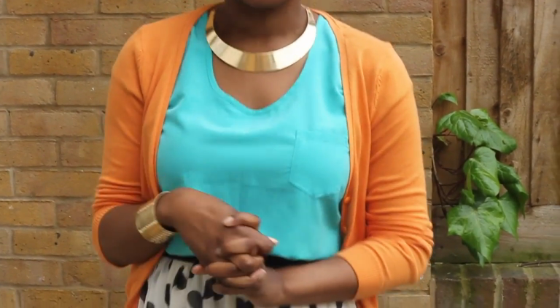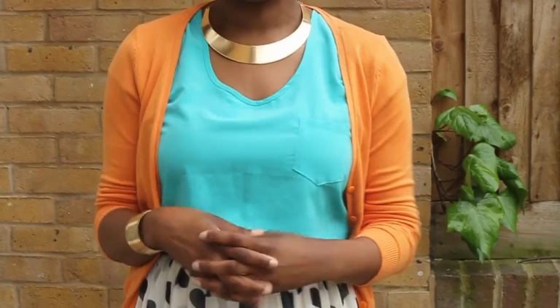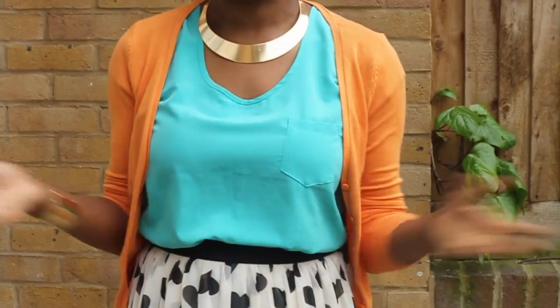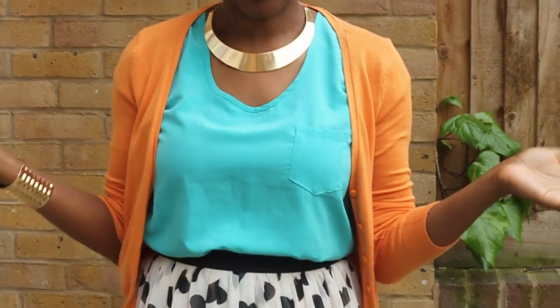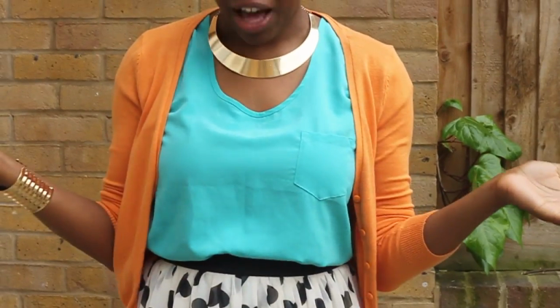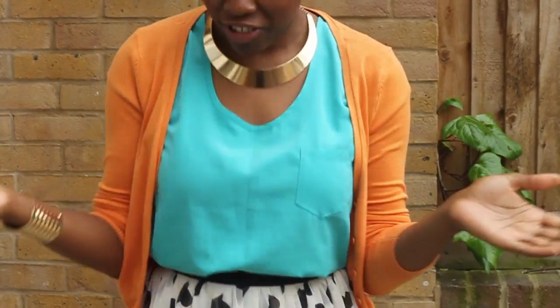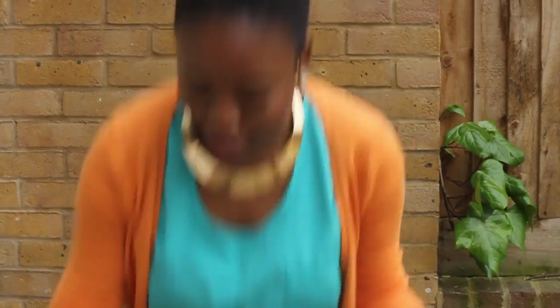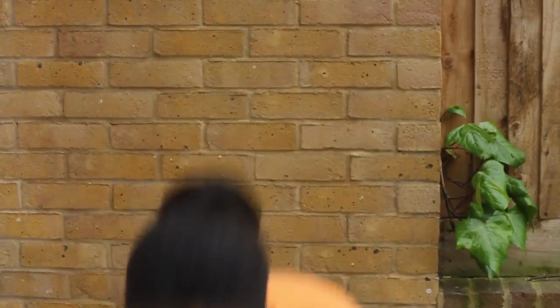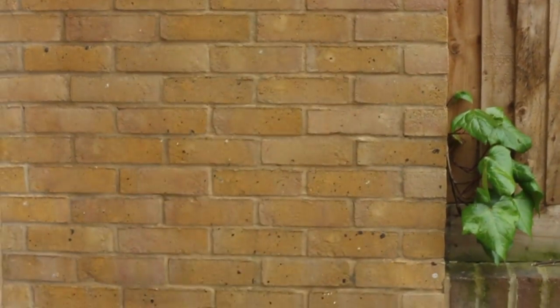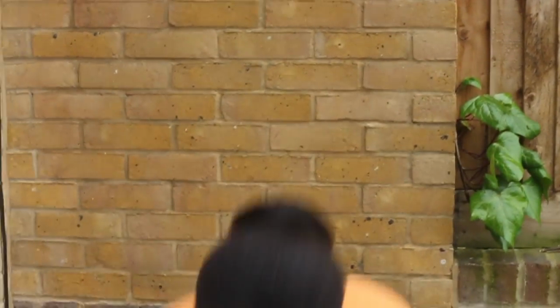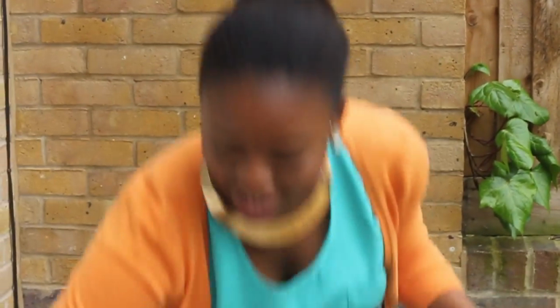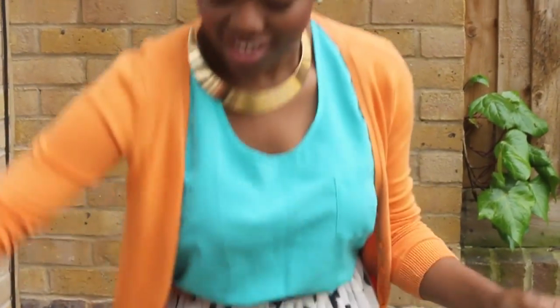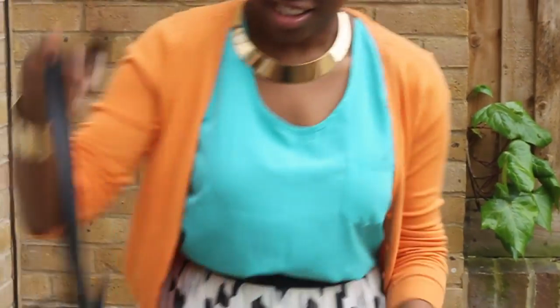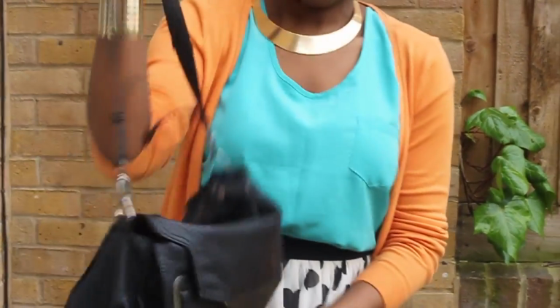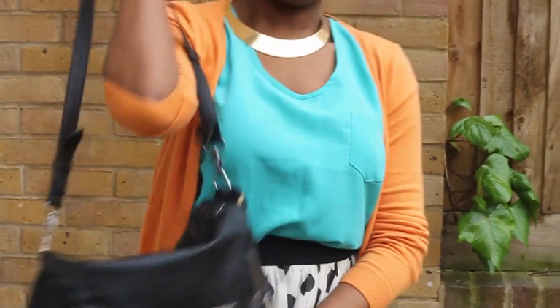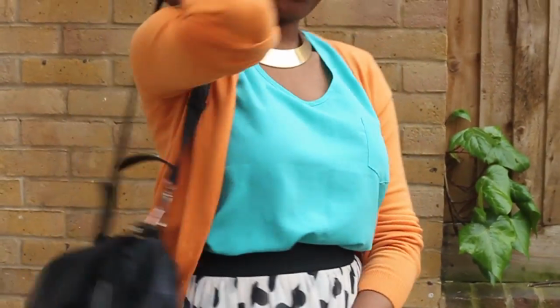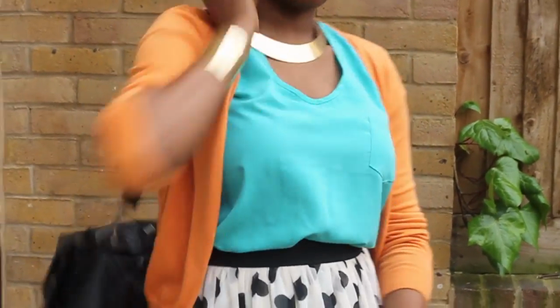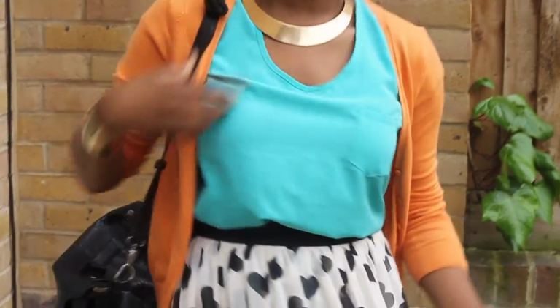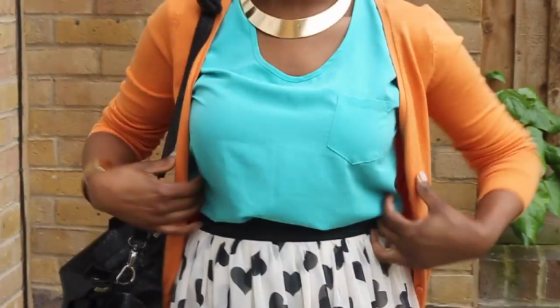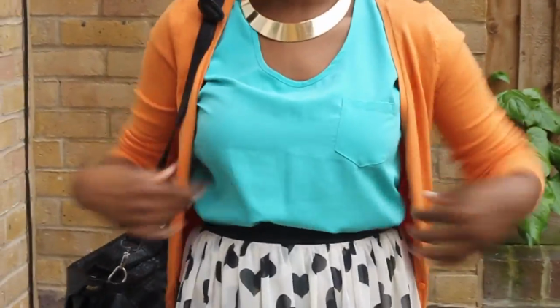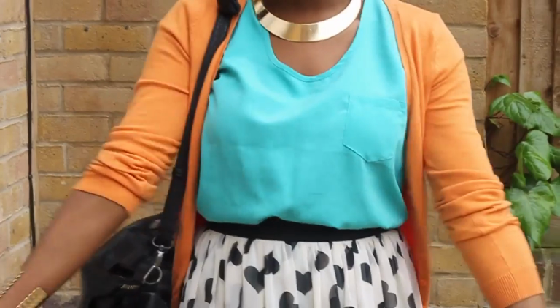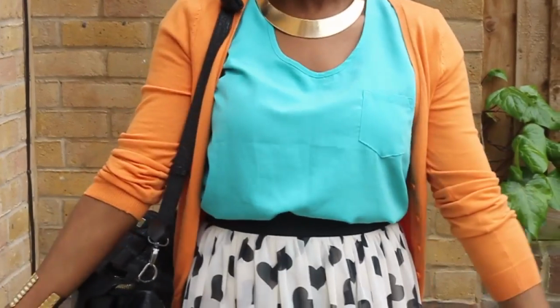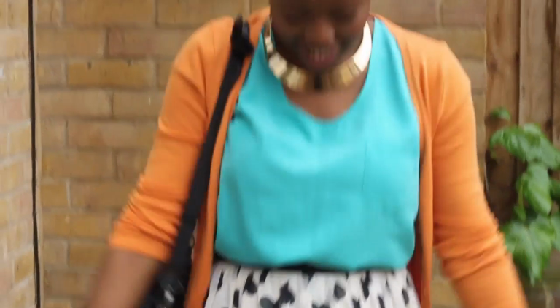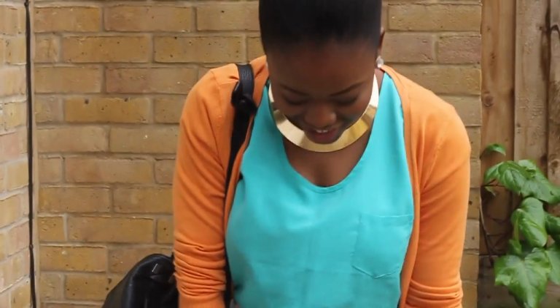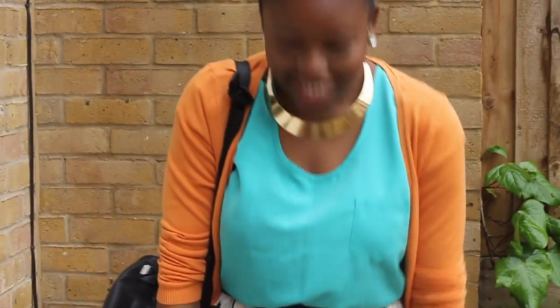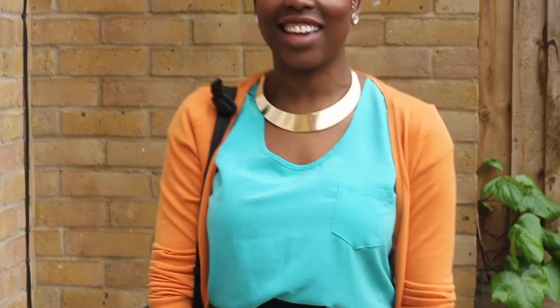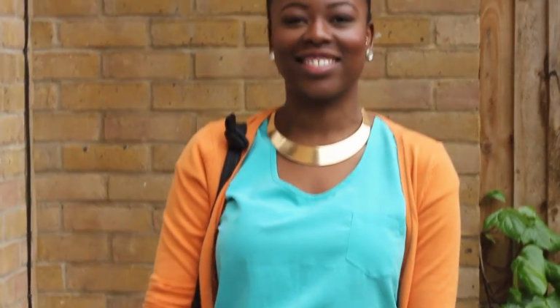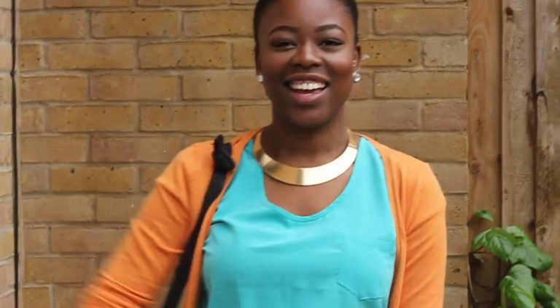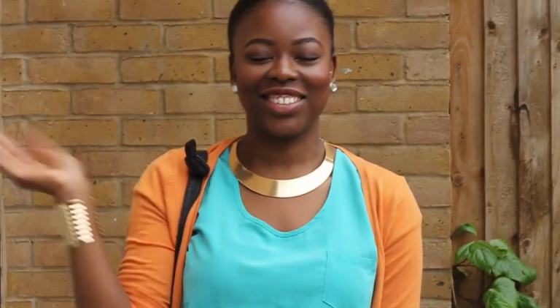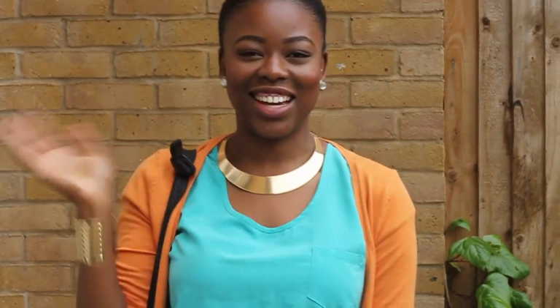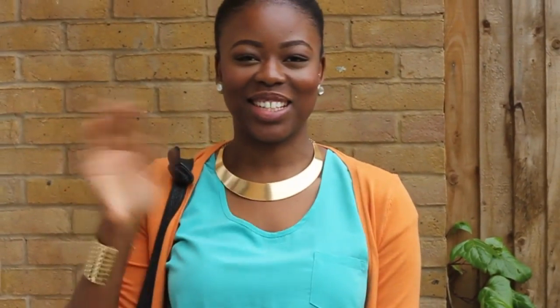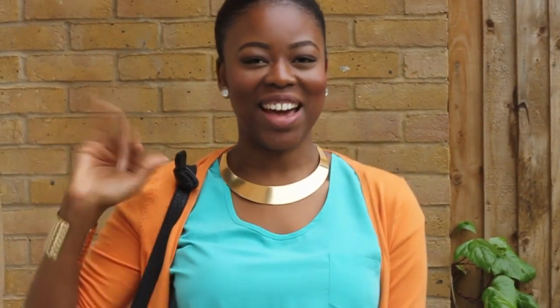So this is my whole outfit that I'm wearing today — let me just pick up my bag. So this is my whole outfit. Talk to you guys later. Bye!